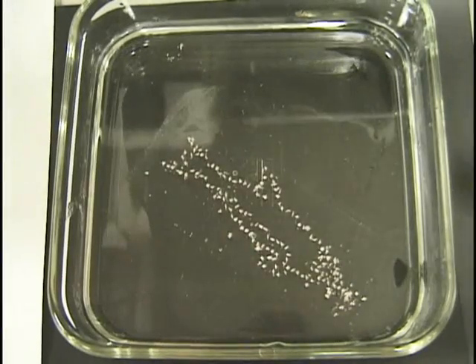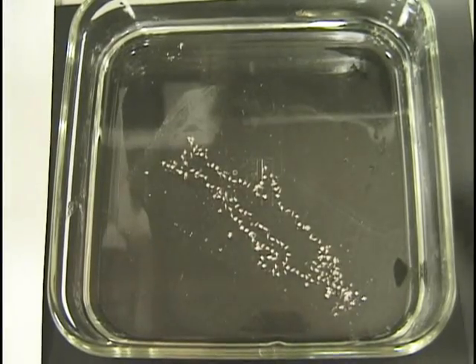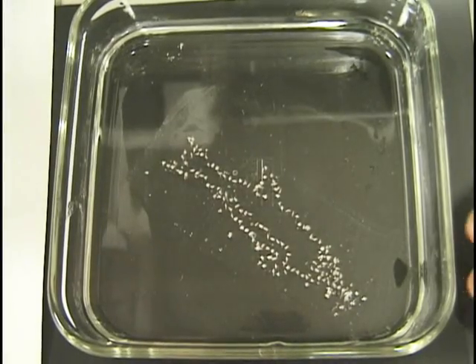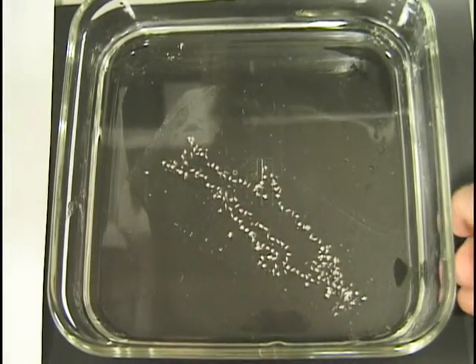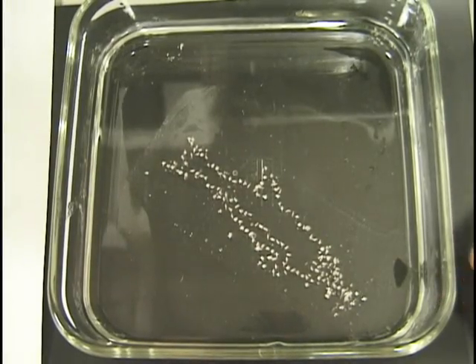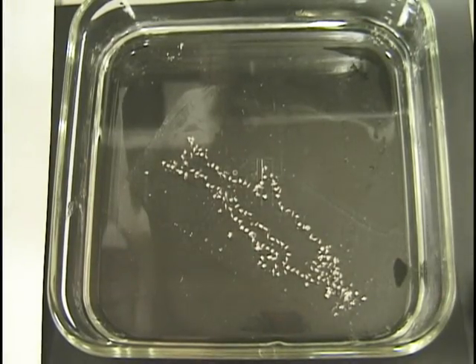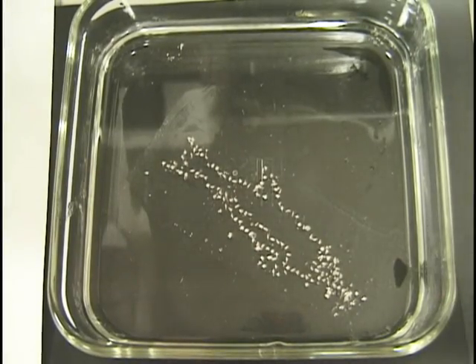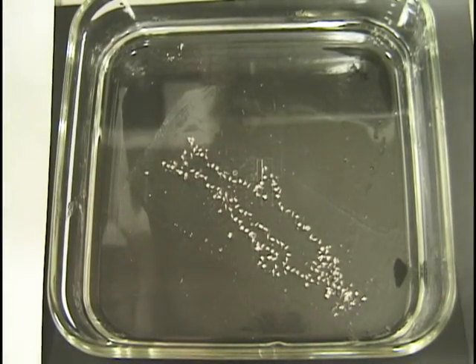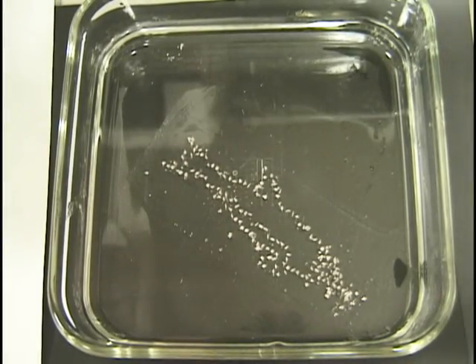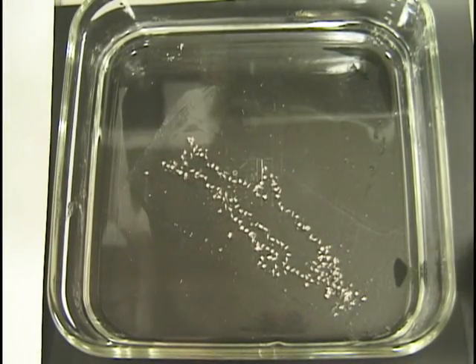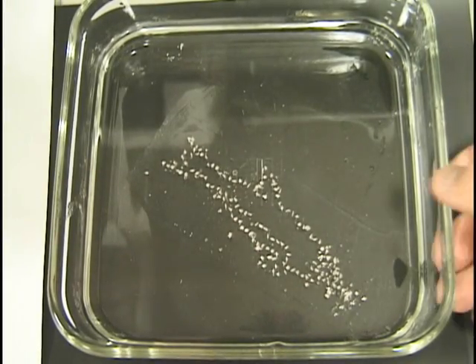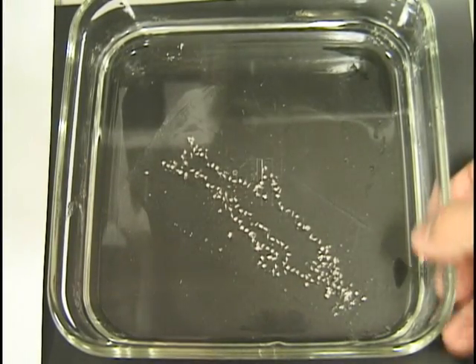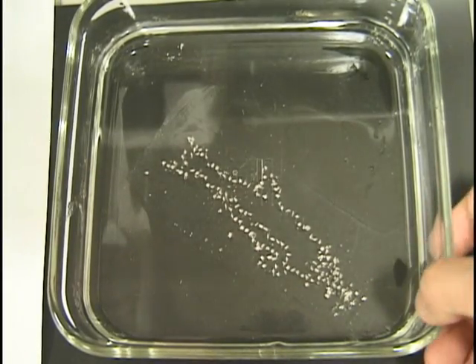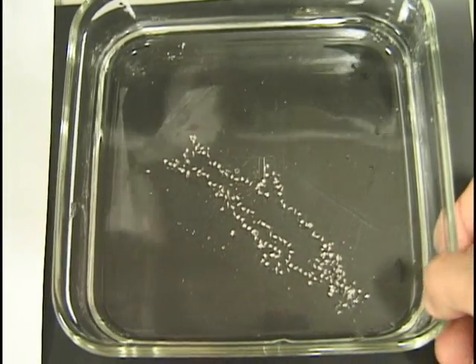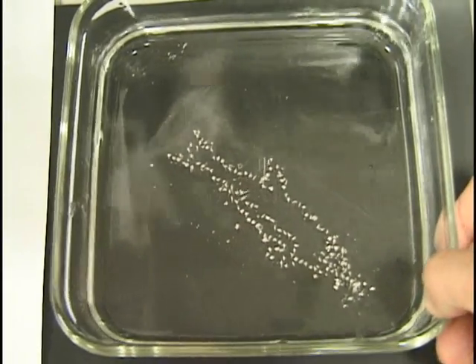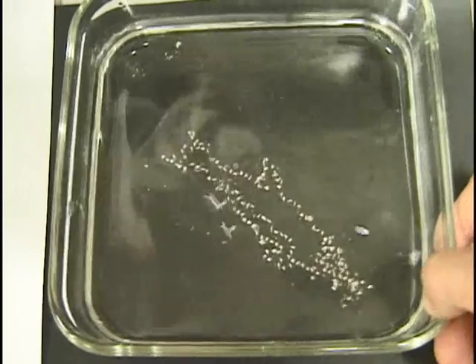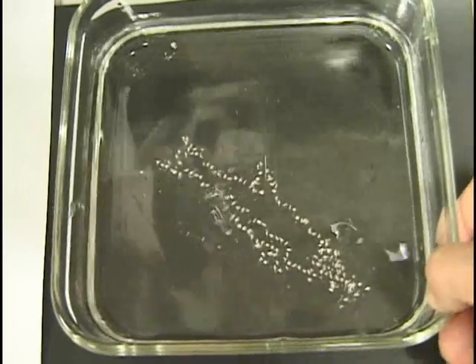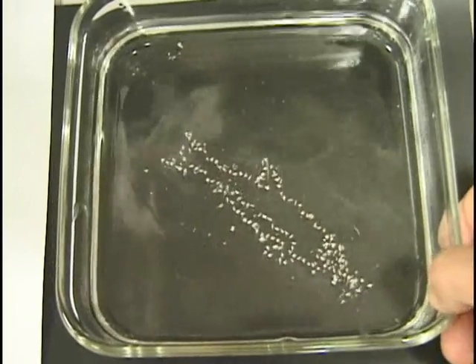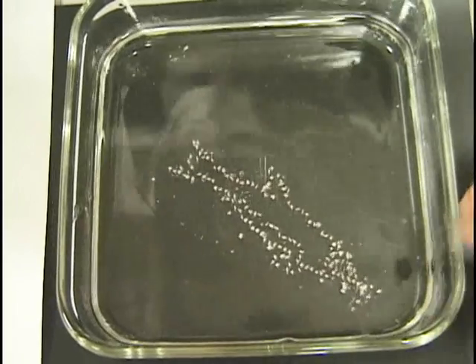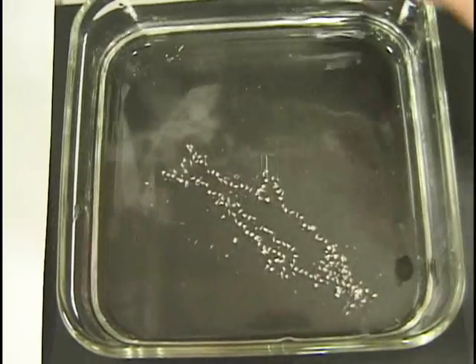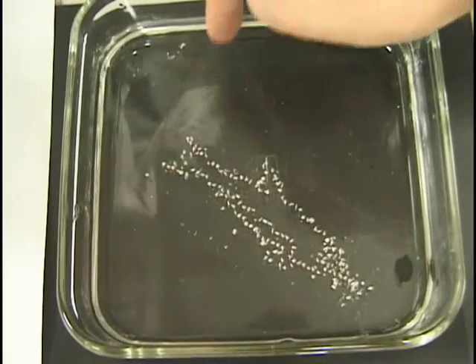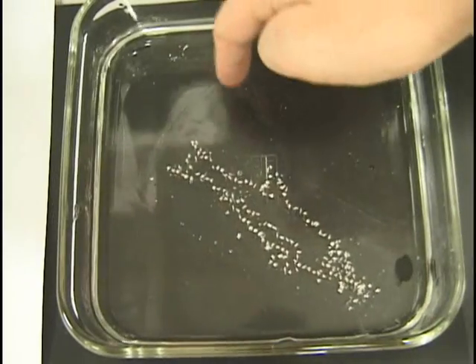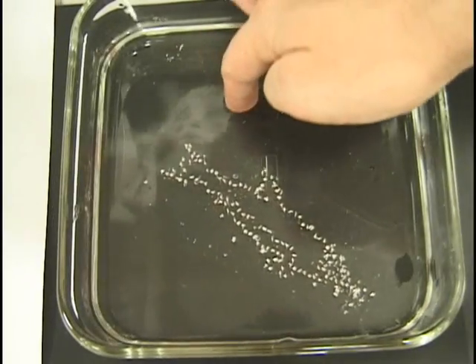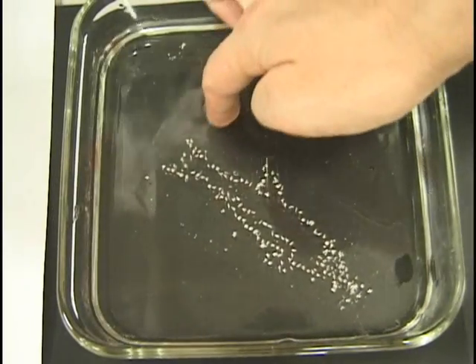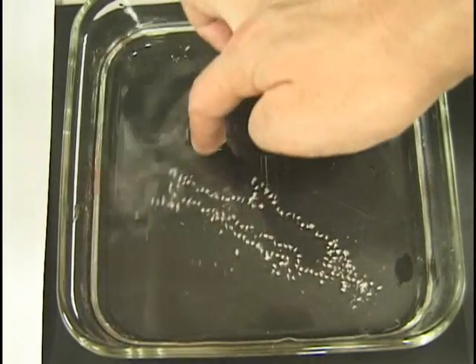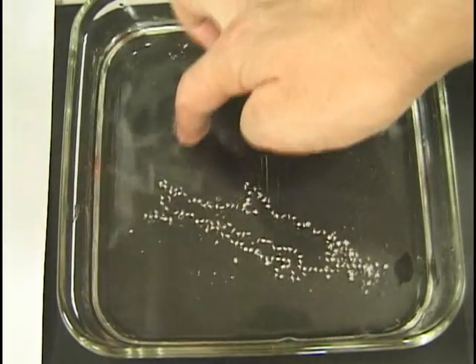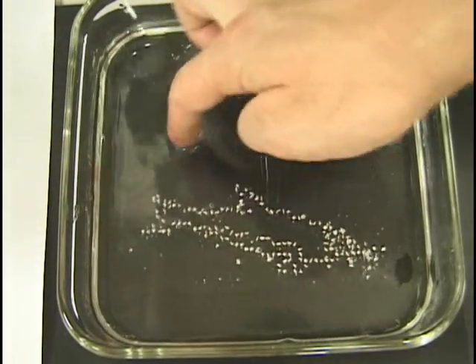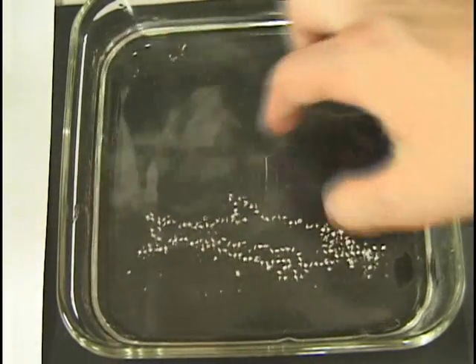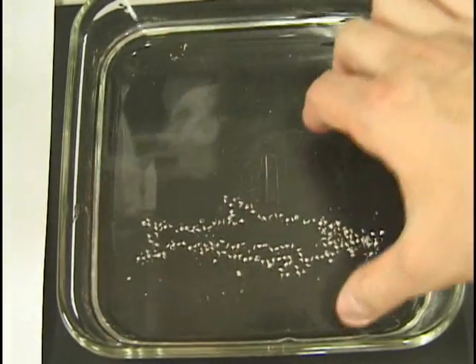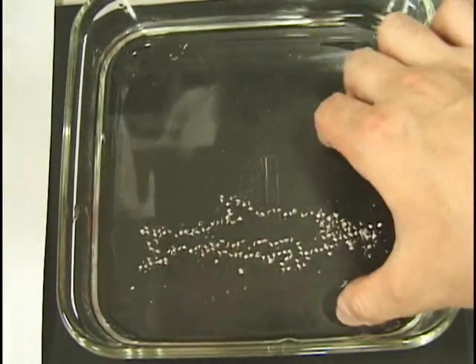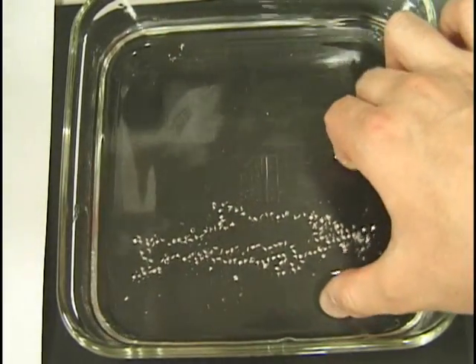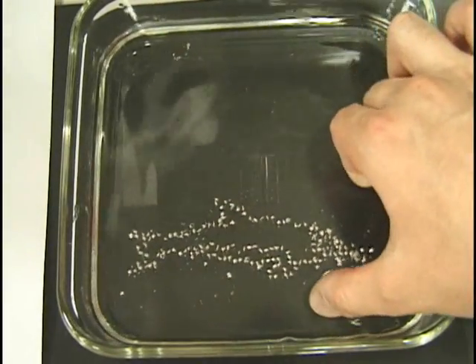It is also possible to deform the result by fingers. By floating daikon into water, the shape can be intuitively deformed.